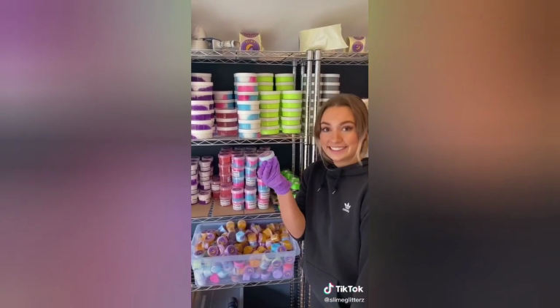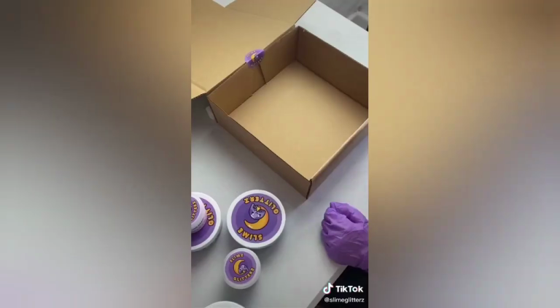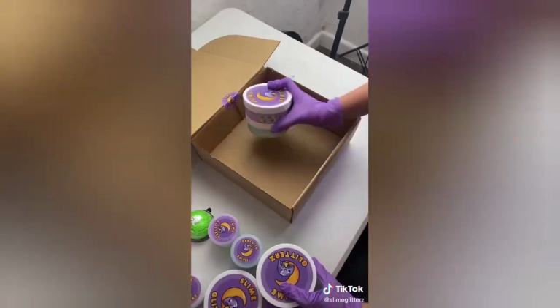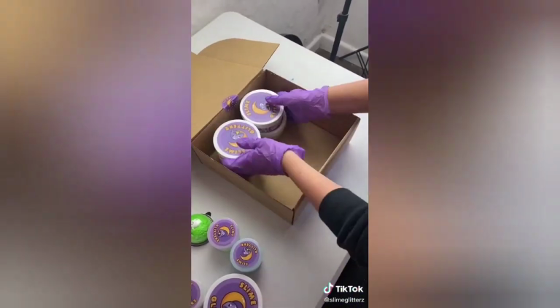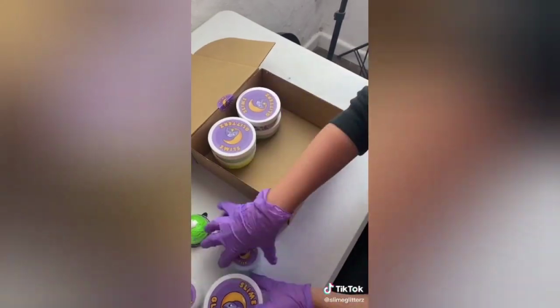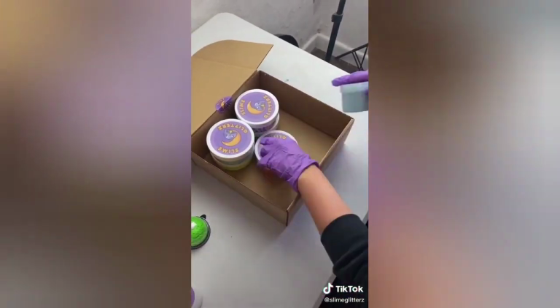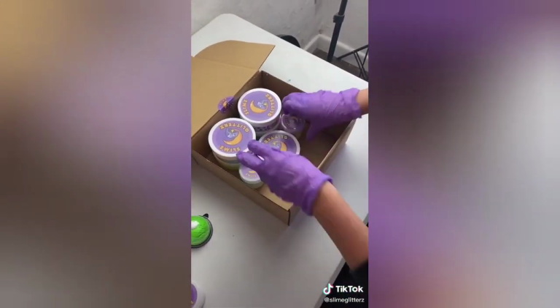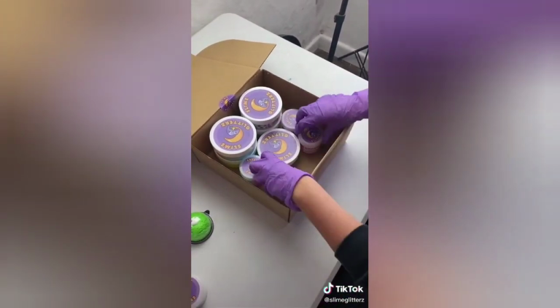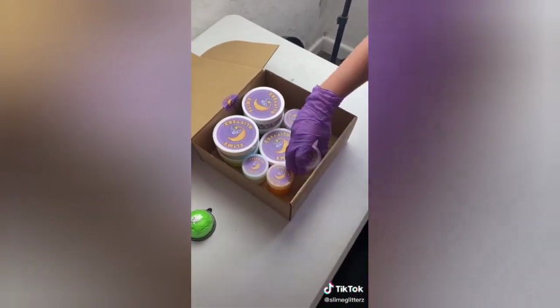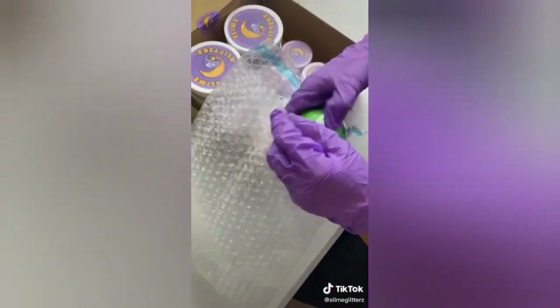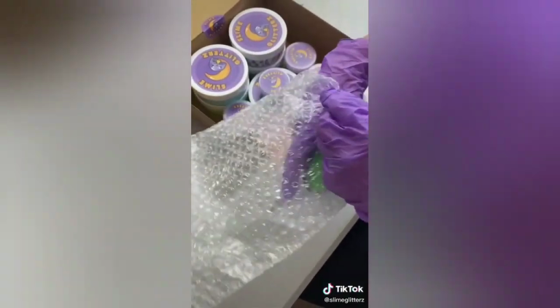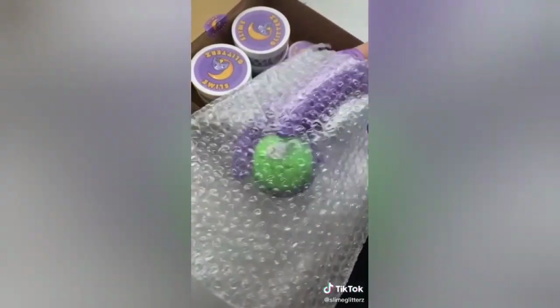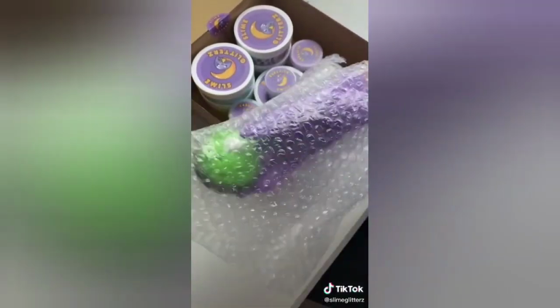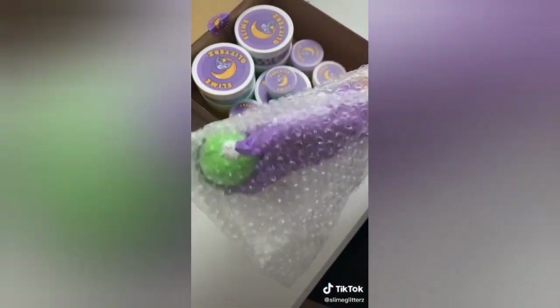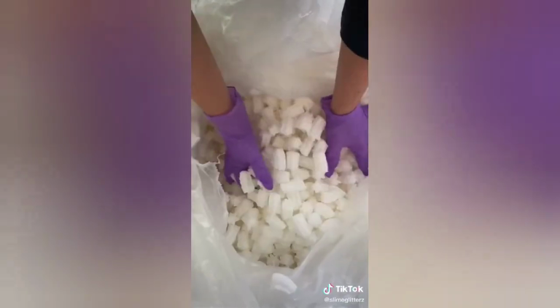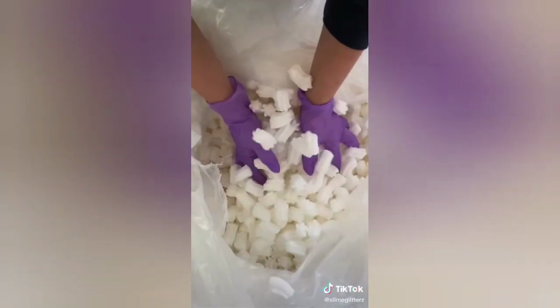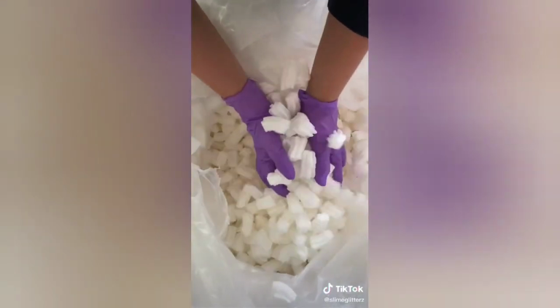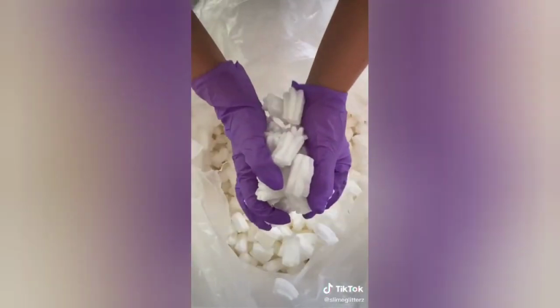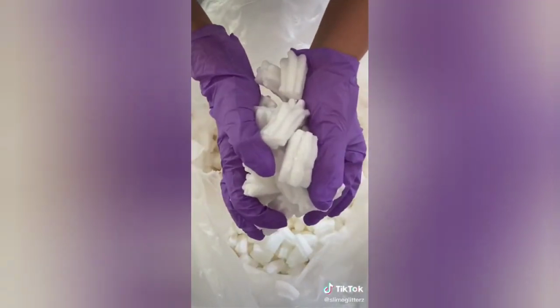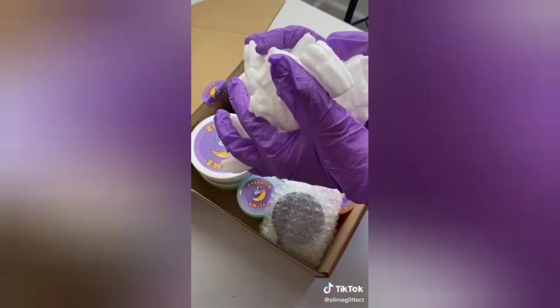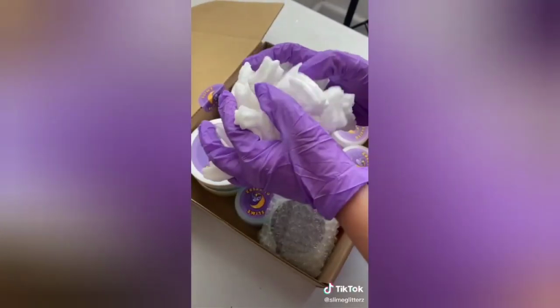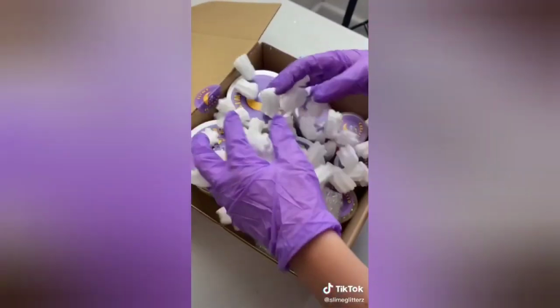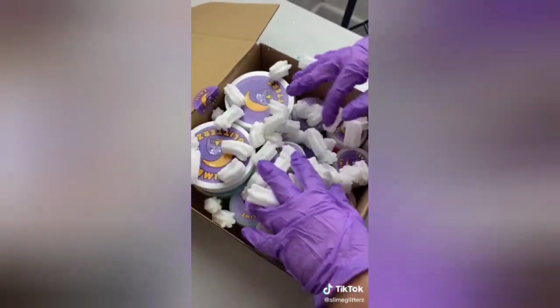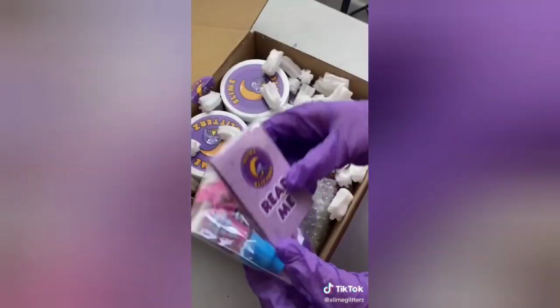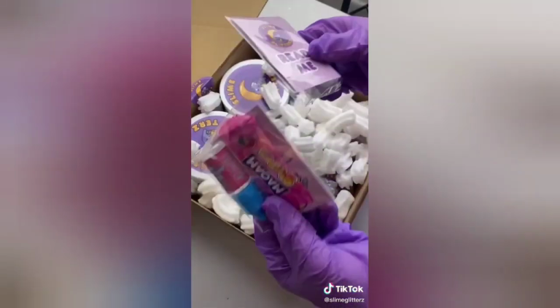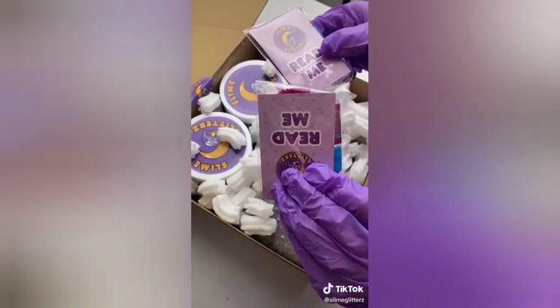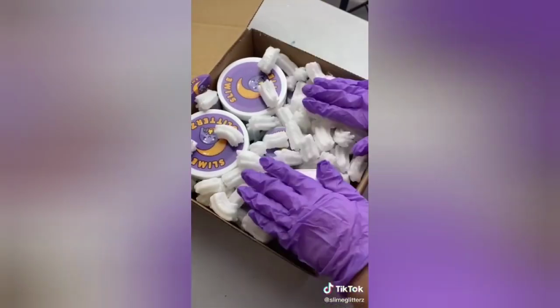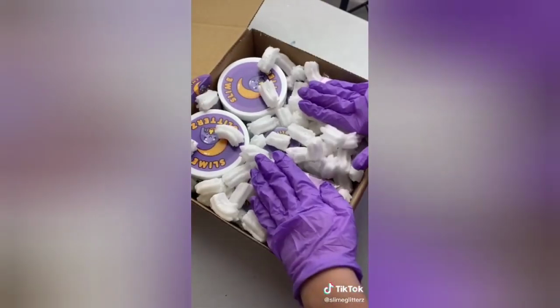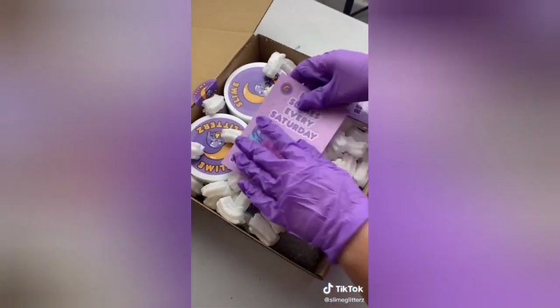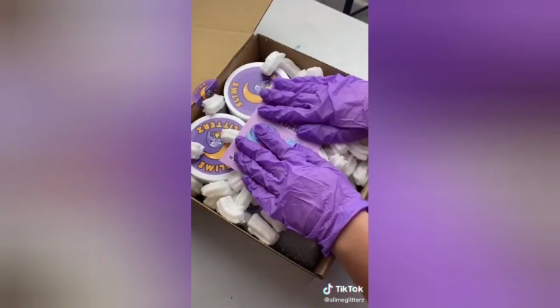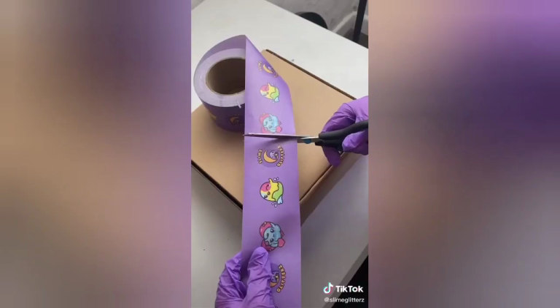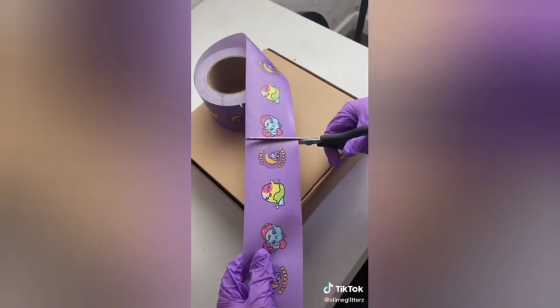Because this was such a big order, we gave two extra slimes. Here's me packaging up the order and putting the scoops in bubble wrap. Time for bubble nuts, extra bags, and a thank you card.